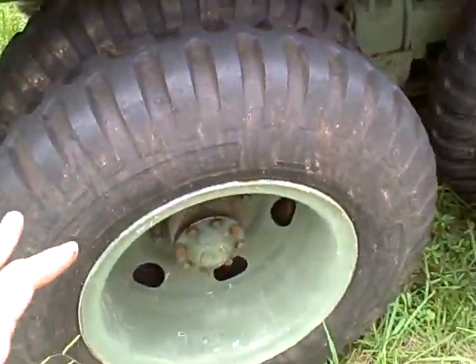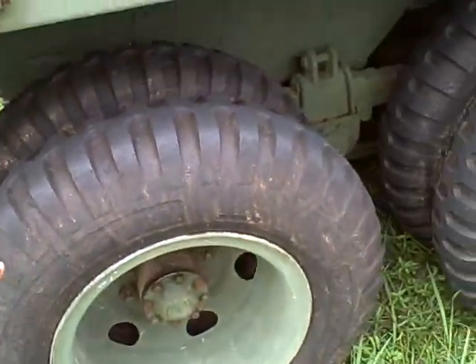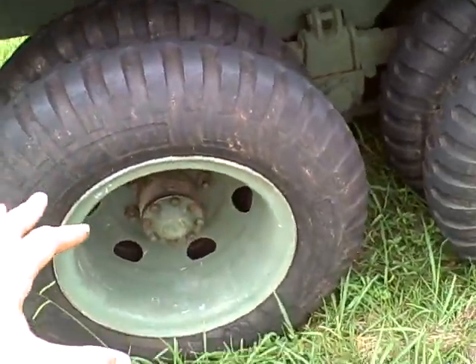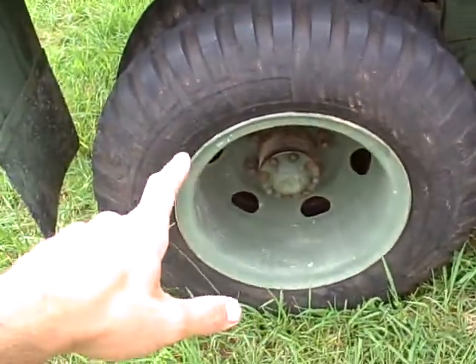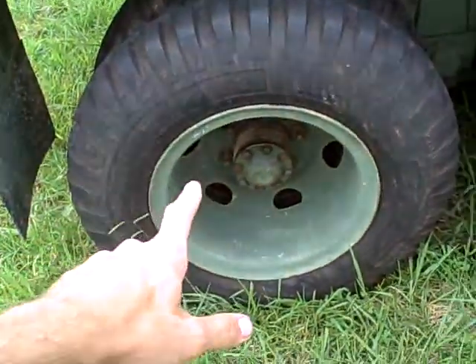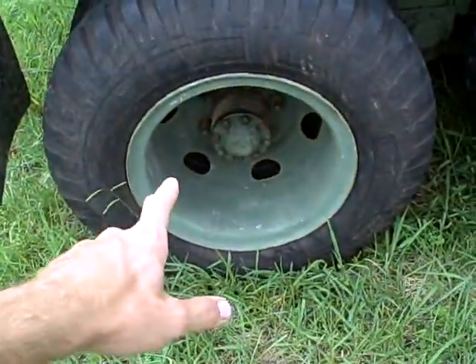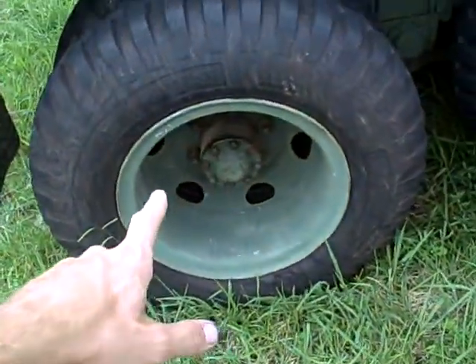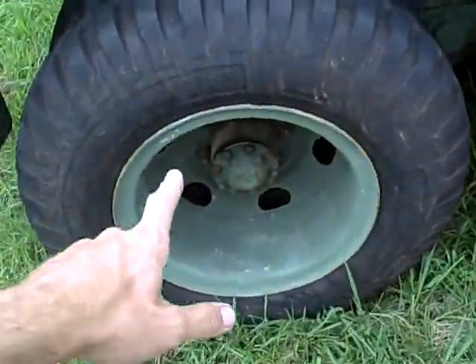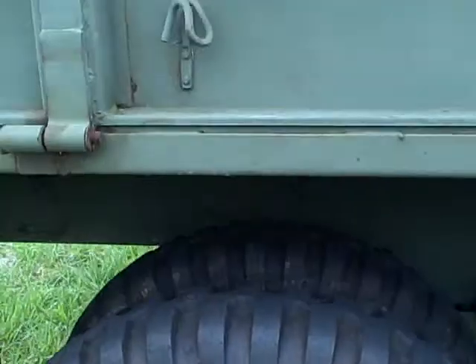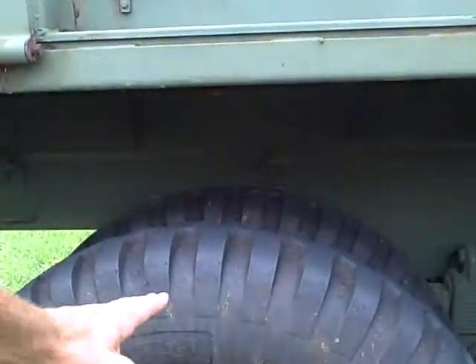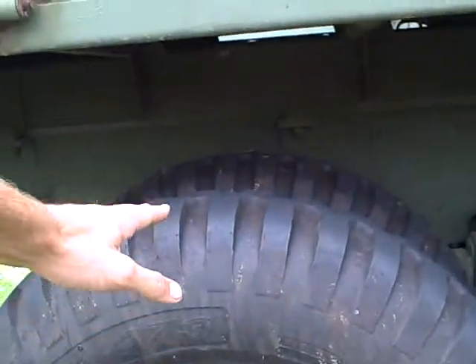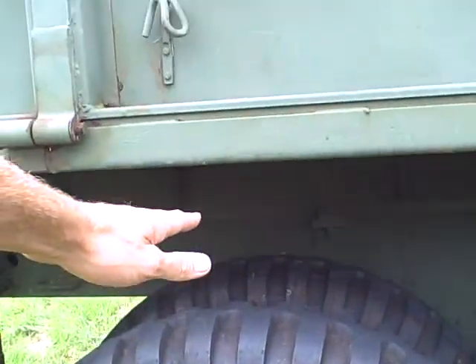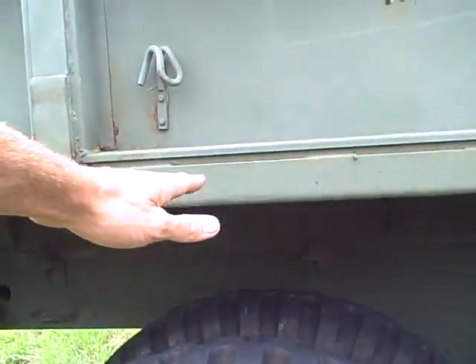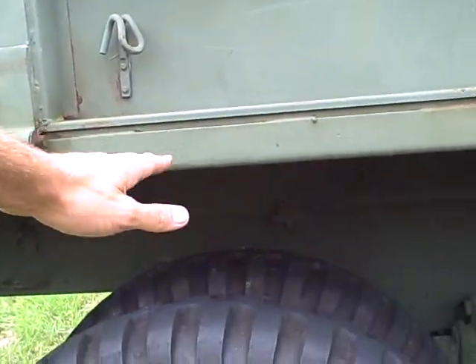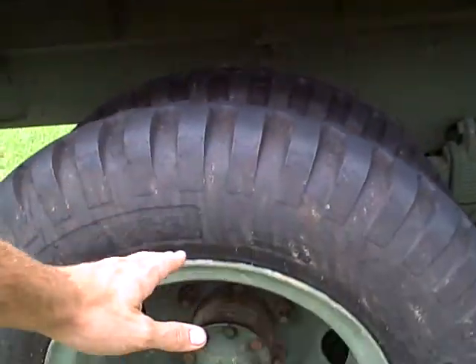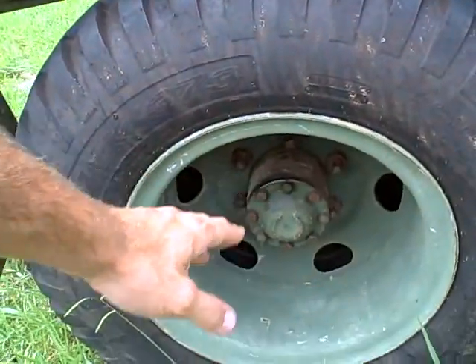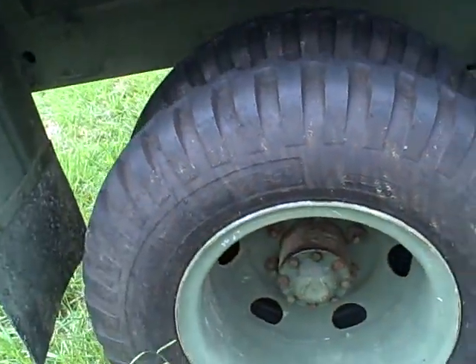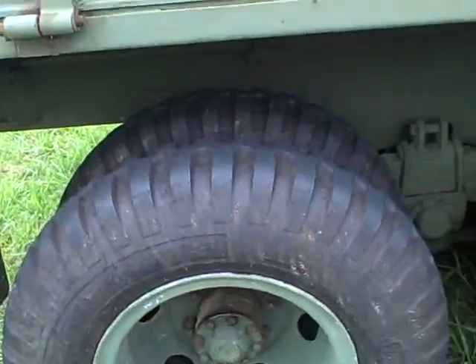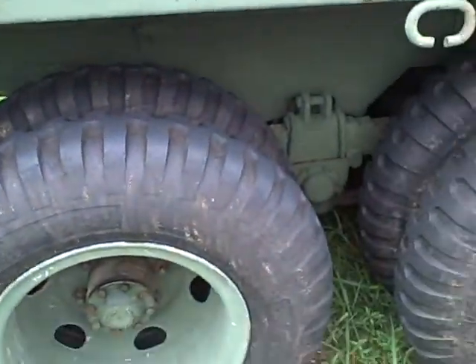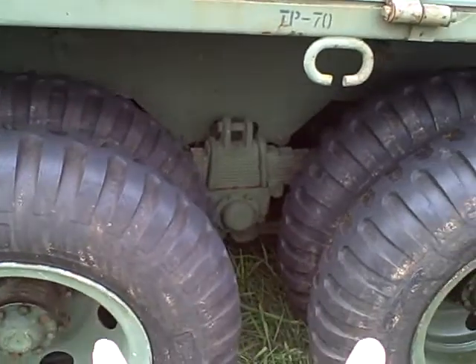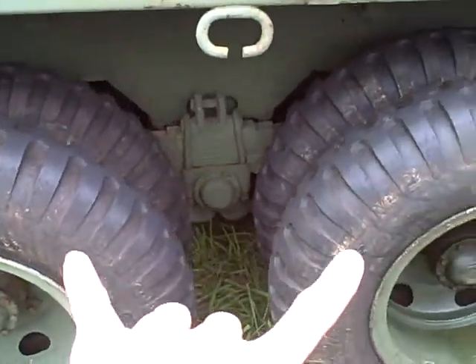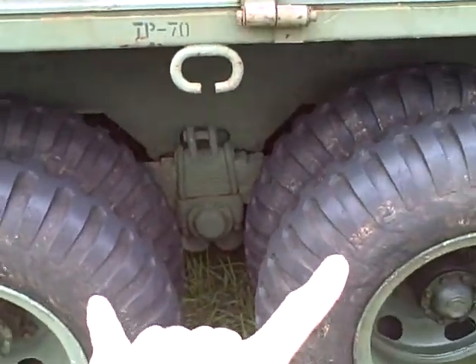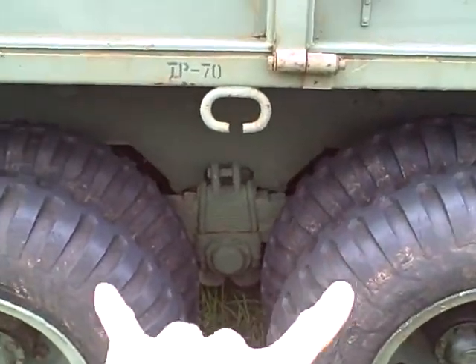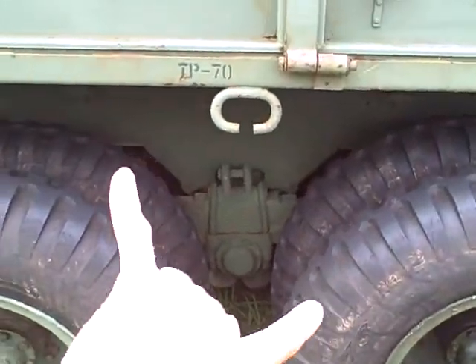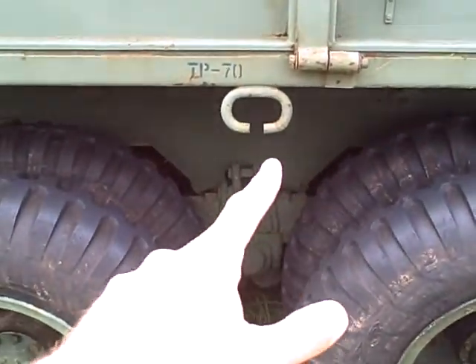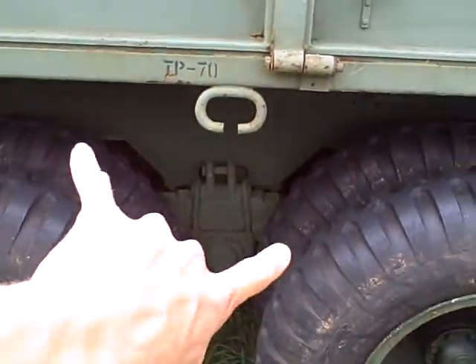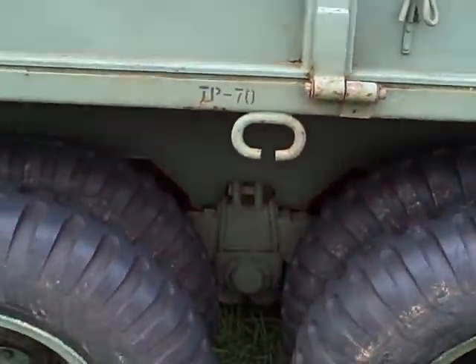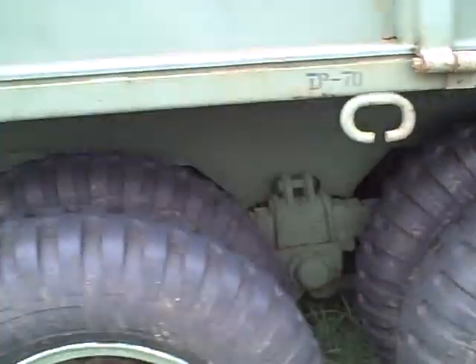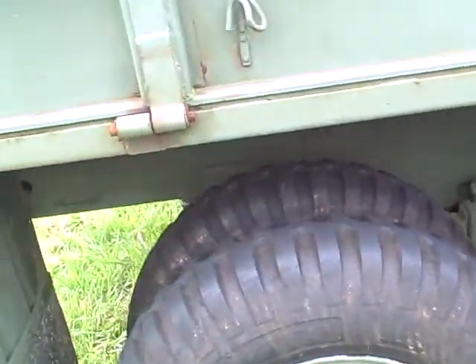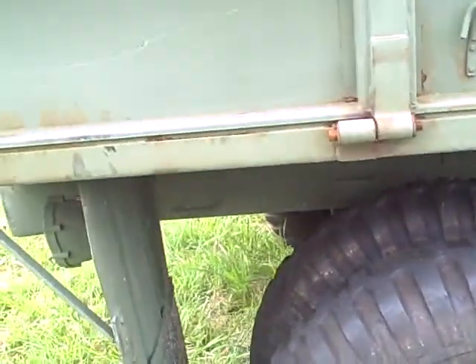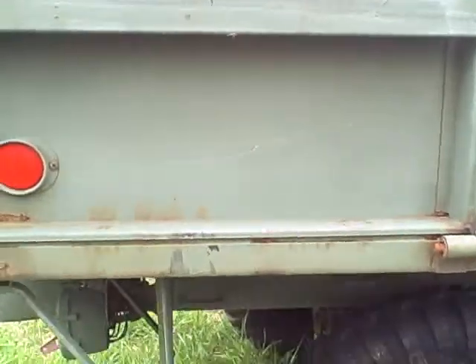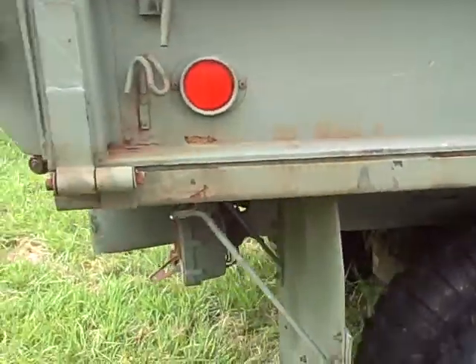This truck is real hard to get stuck. That wheel right there will move a foot — all the way up and all the way down about a foot. So these tires do flex when you go over rough terrain. Almost impossible to get this thing stuck.